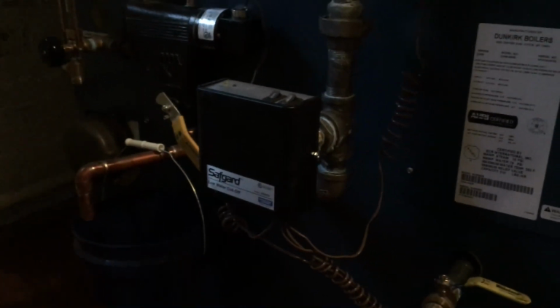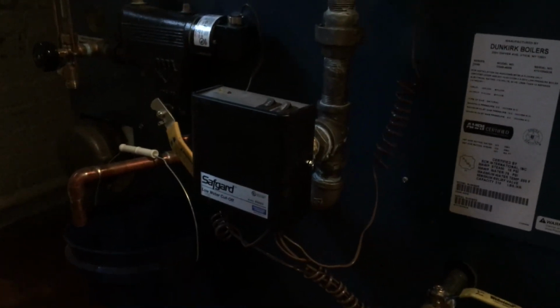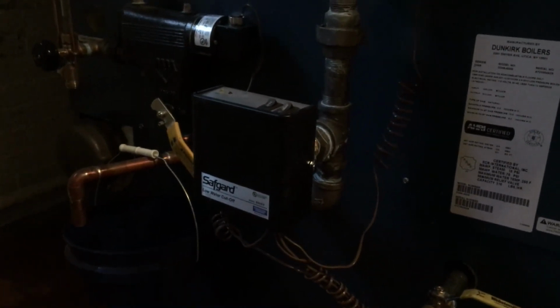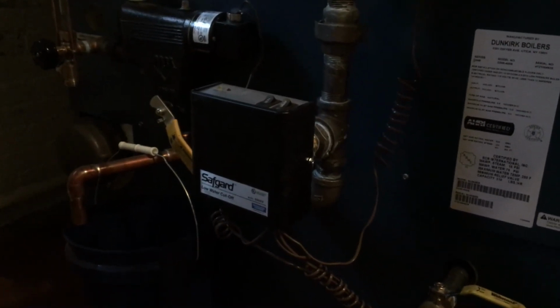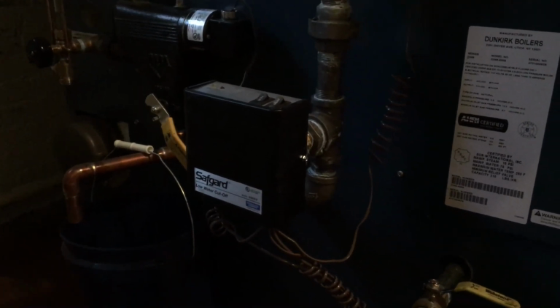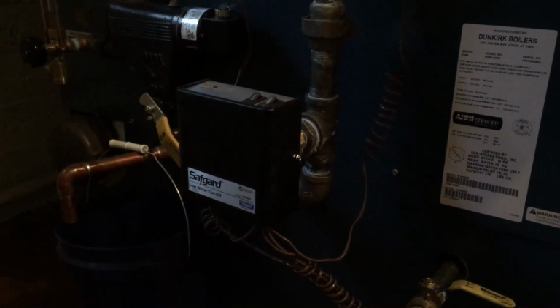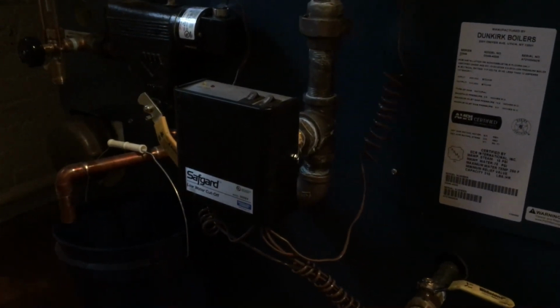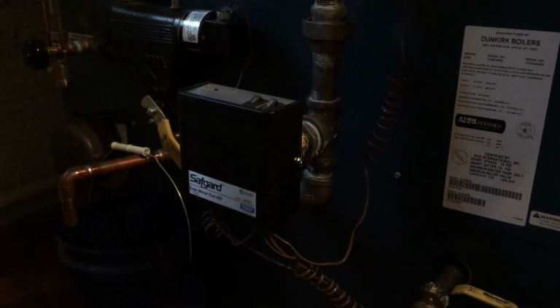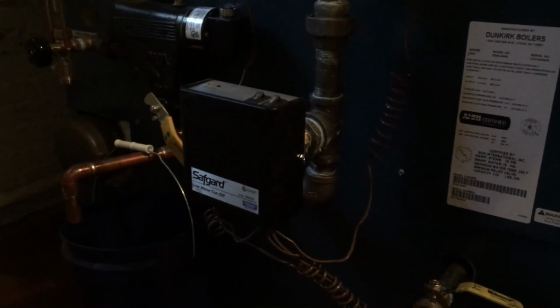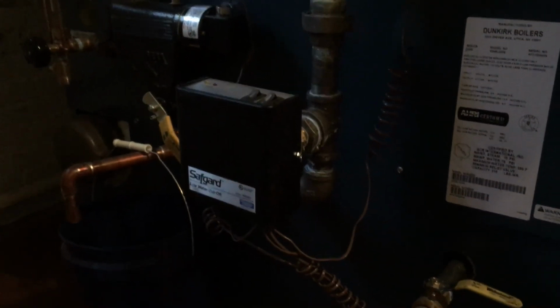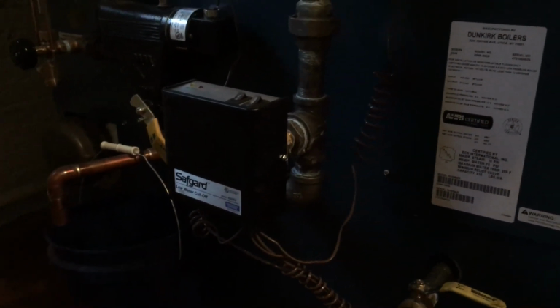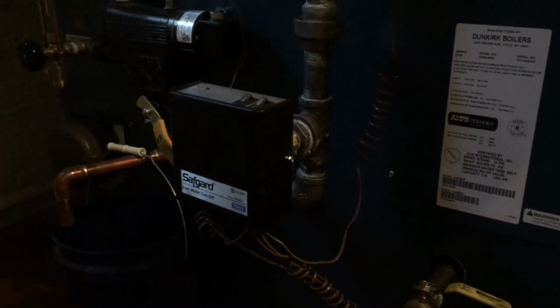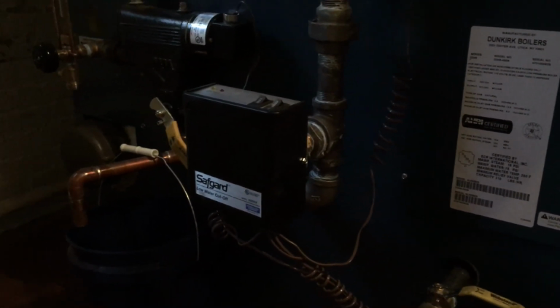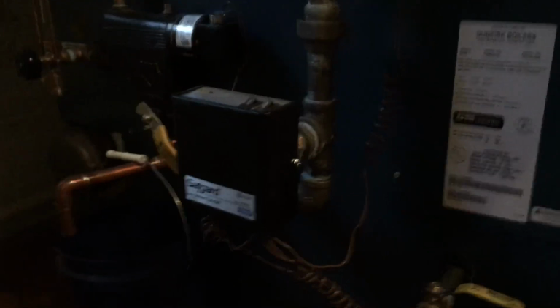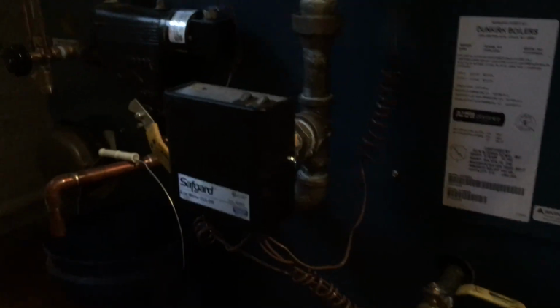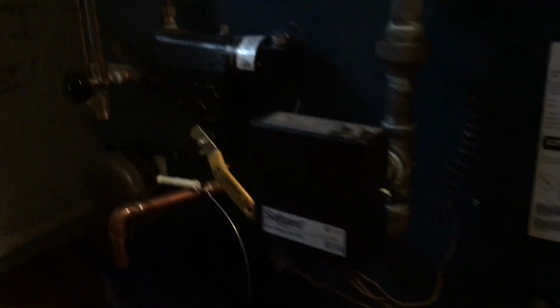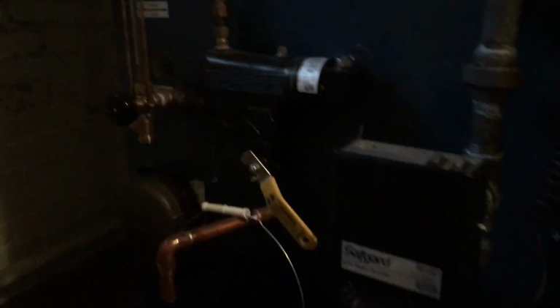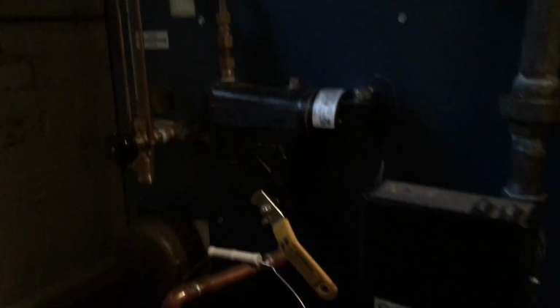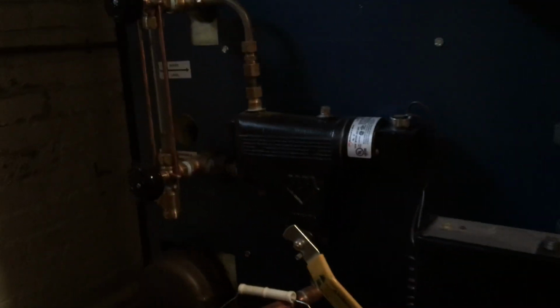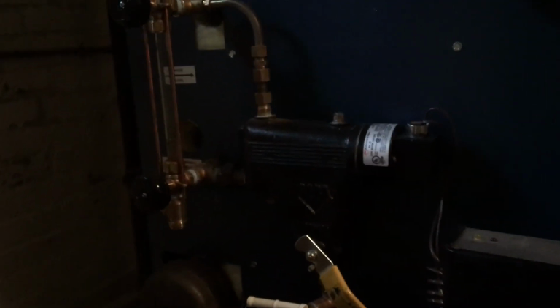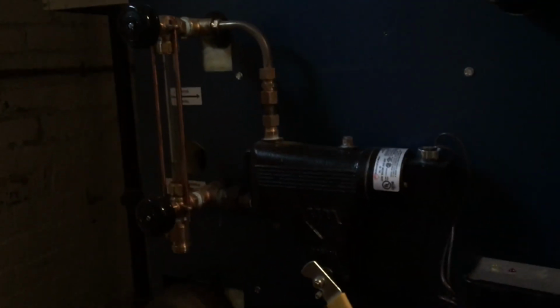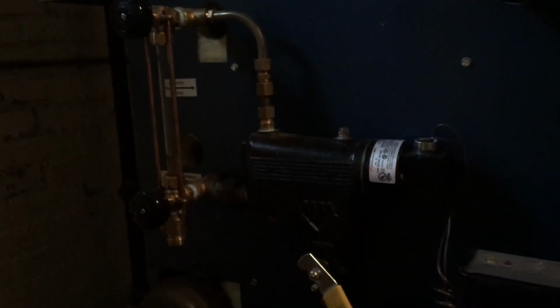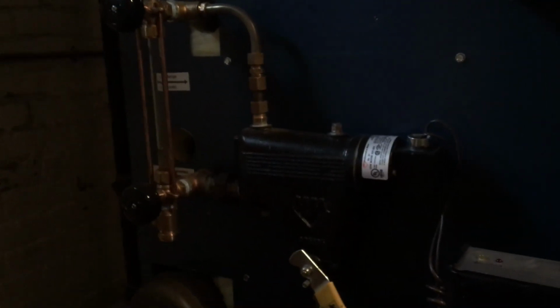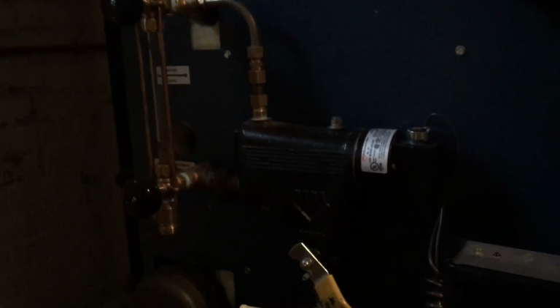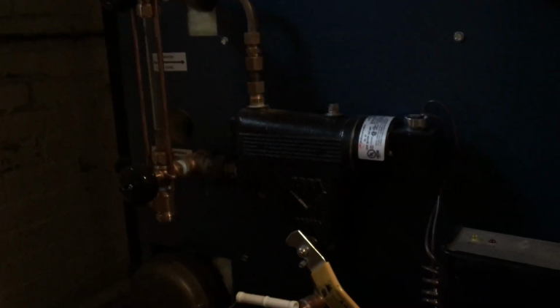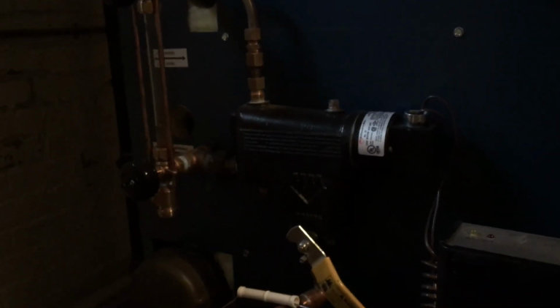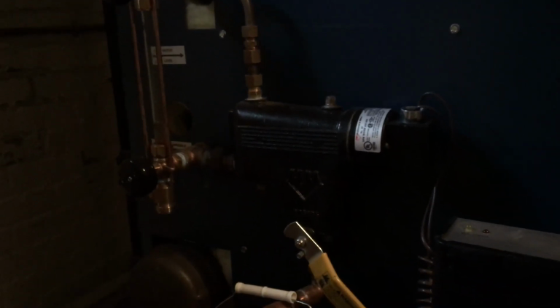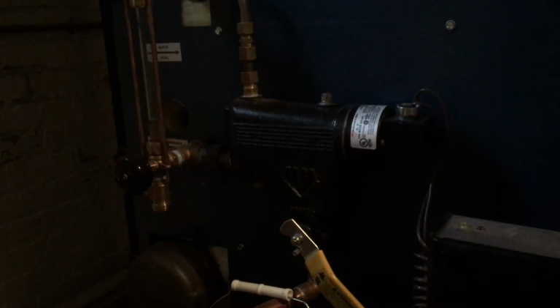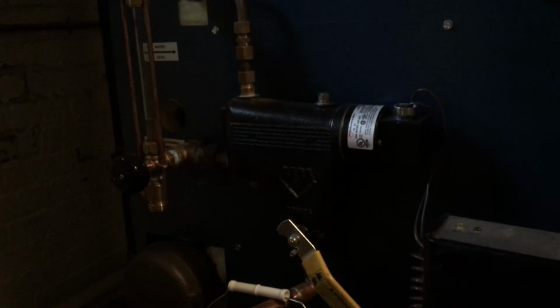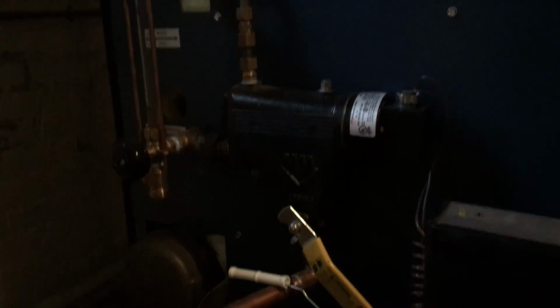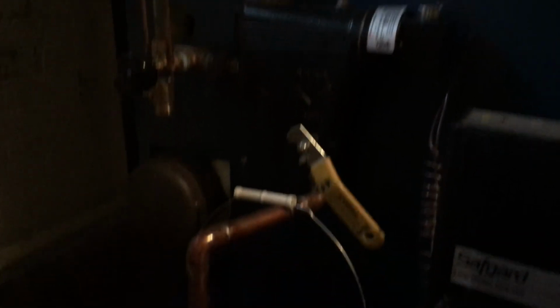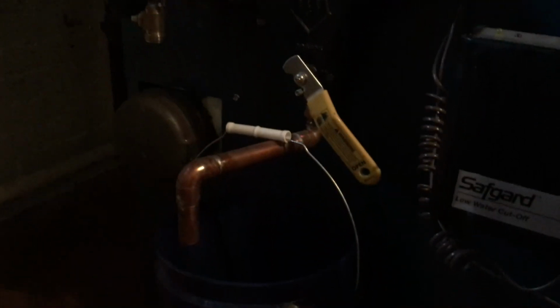Down here we have a manual reset low water cutoff — a Hydrotherm, yes Hydrostat. Over here is the good old McDonald Miller number 67 with a blow down.